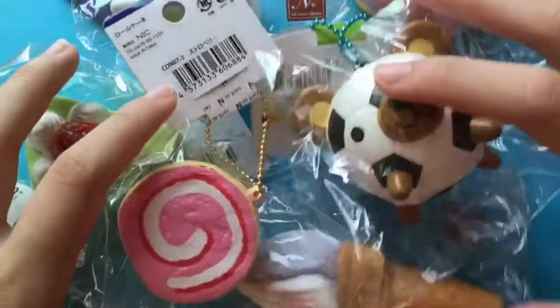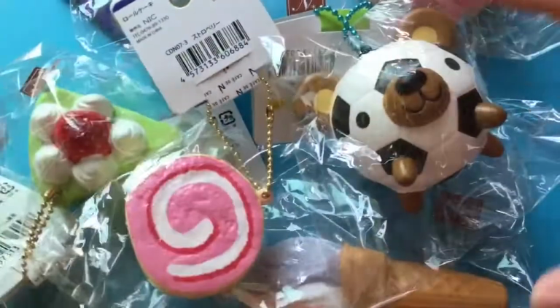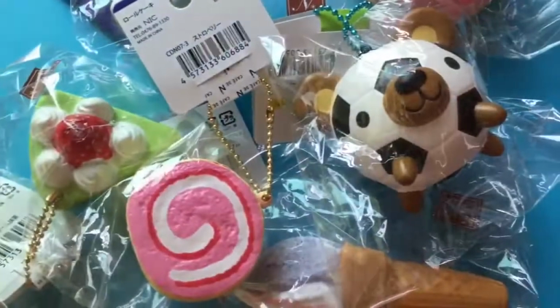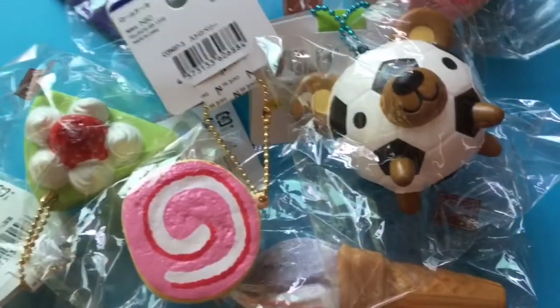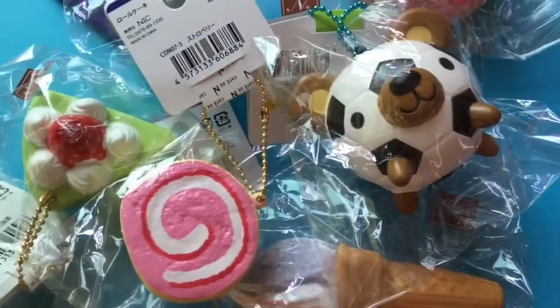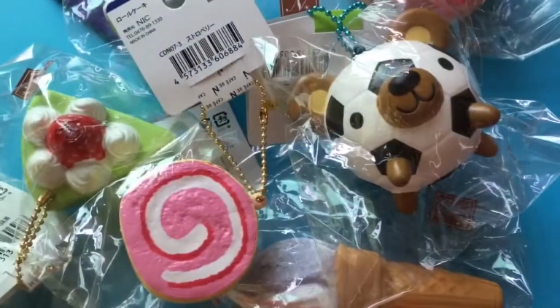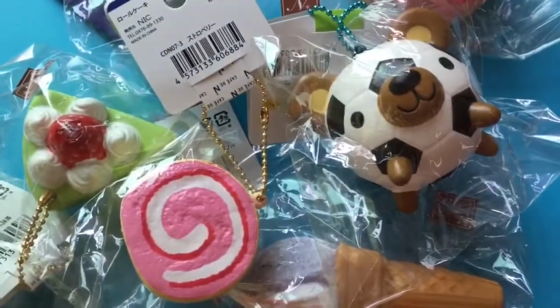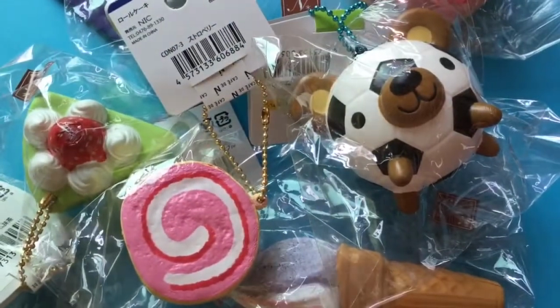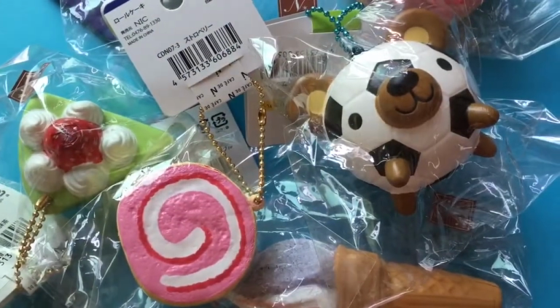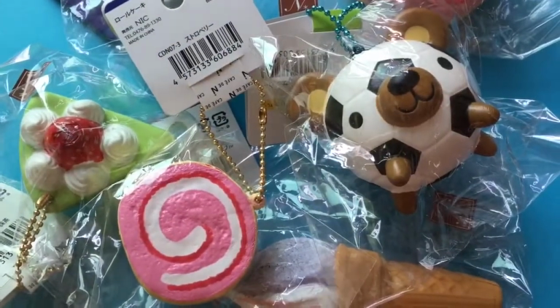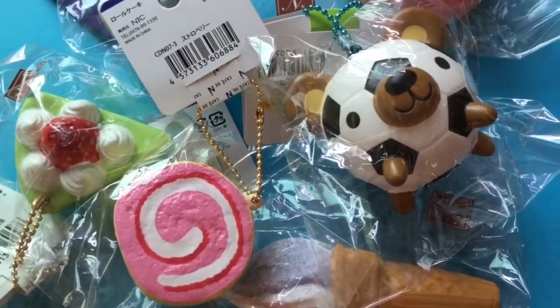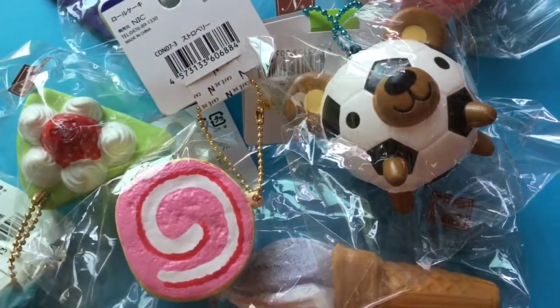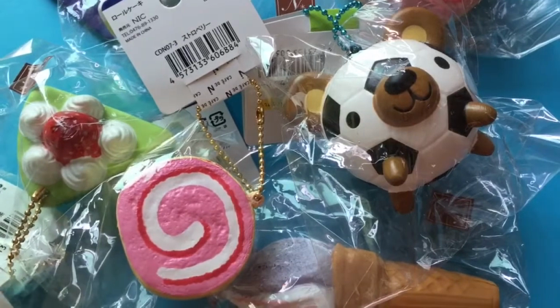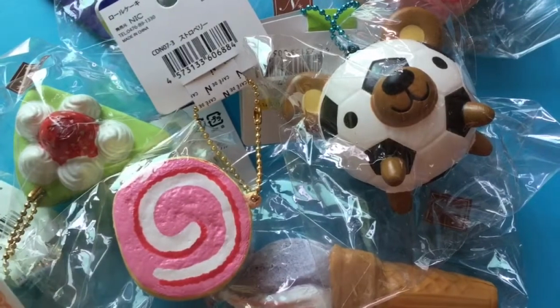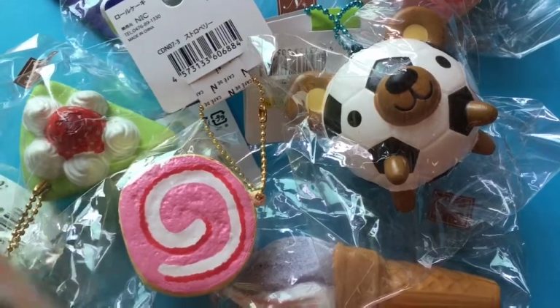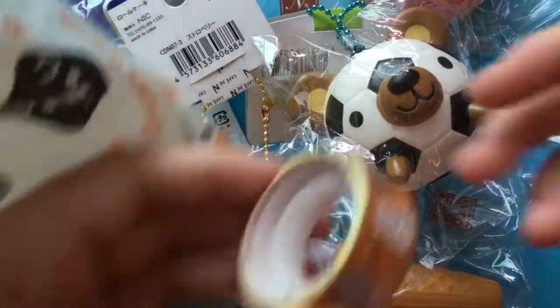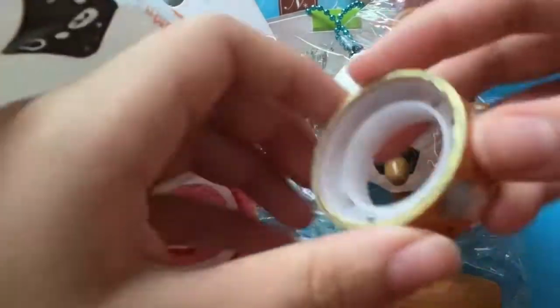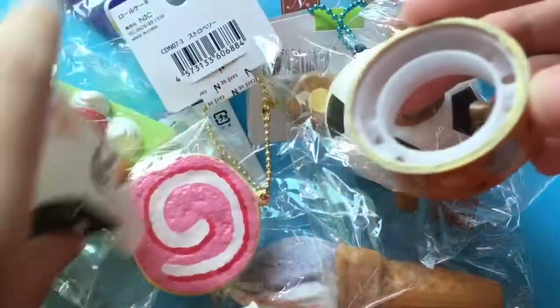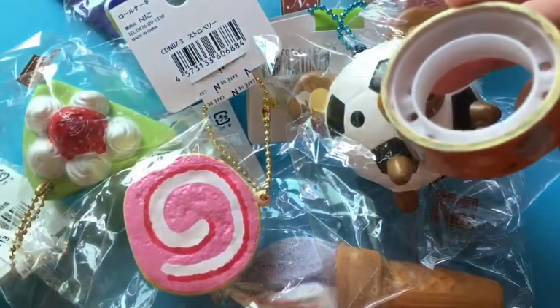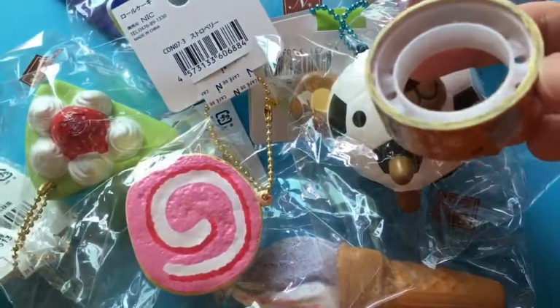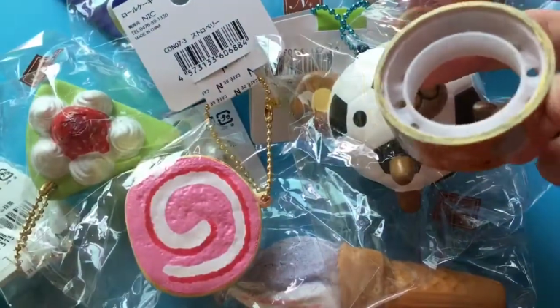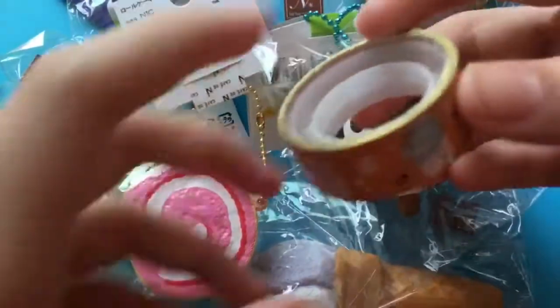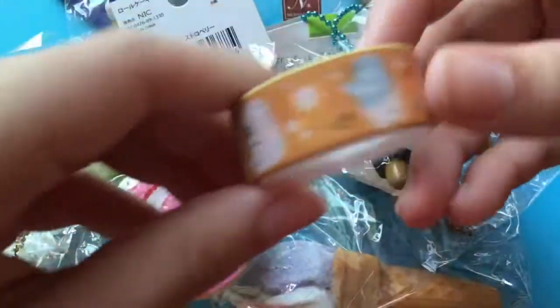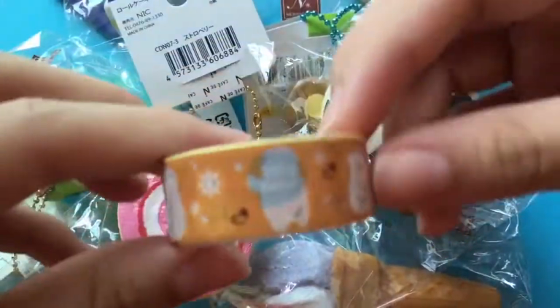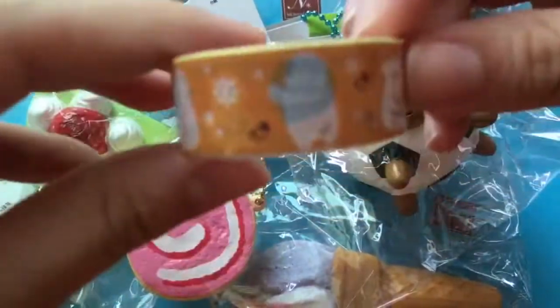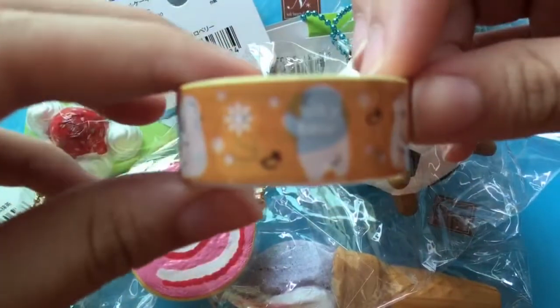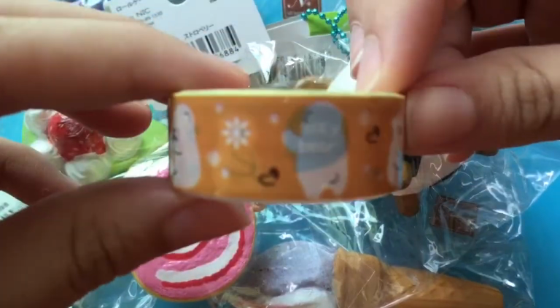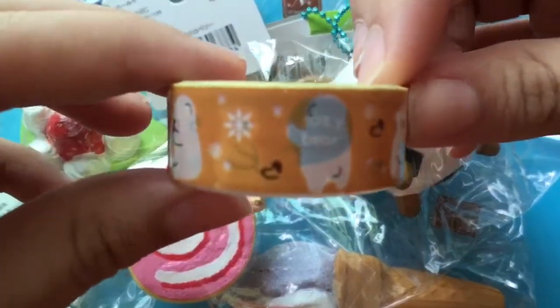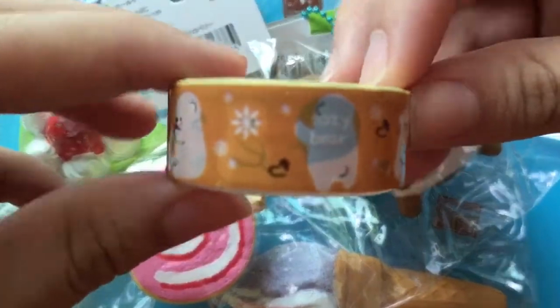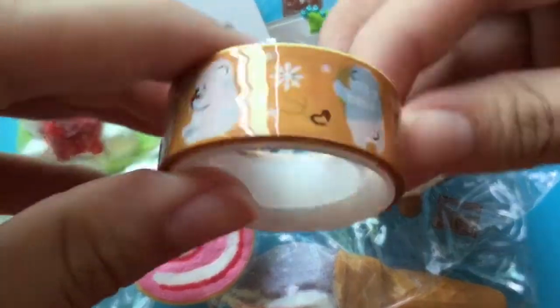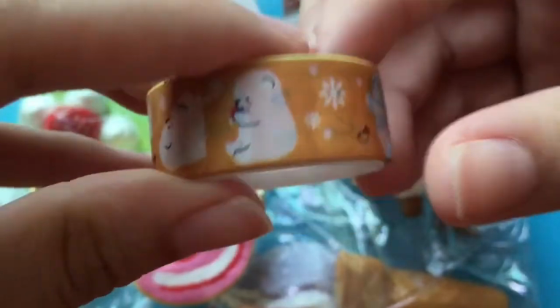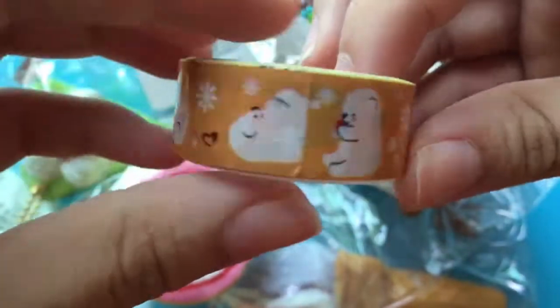They gave me extras! The very first extra is this polar bear sticker.